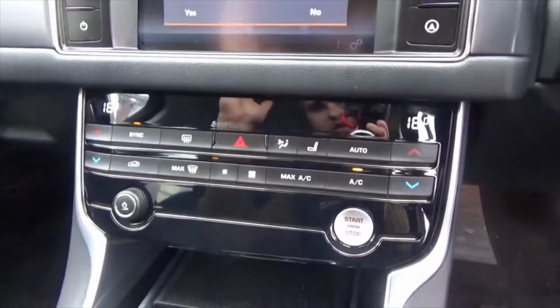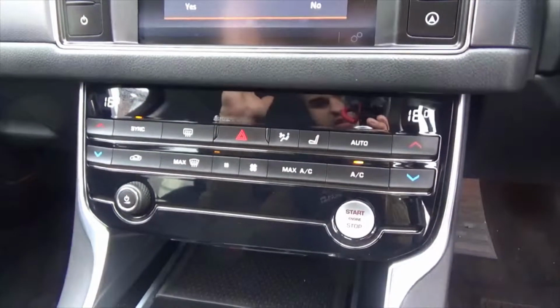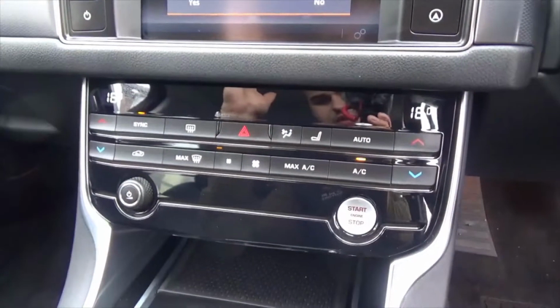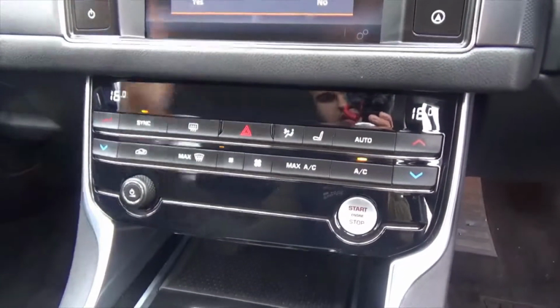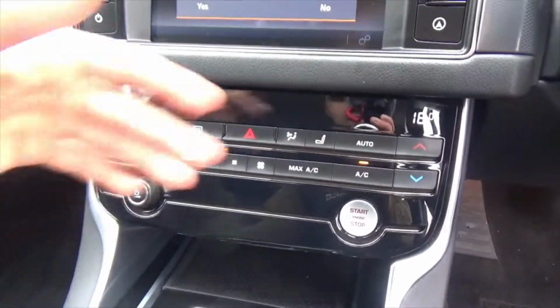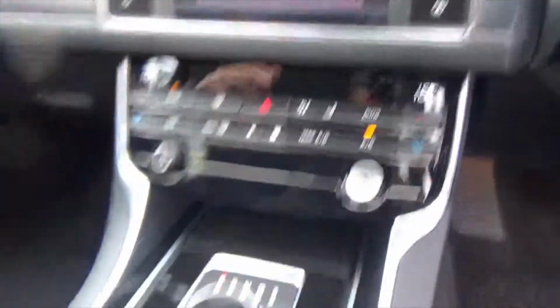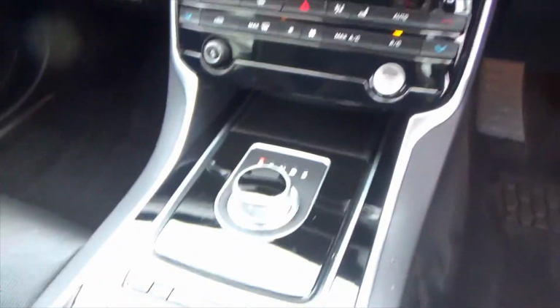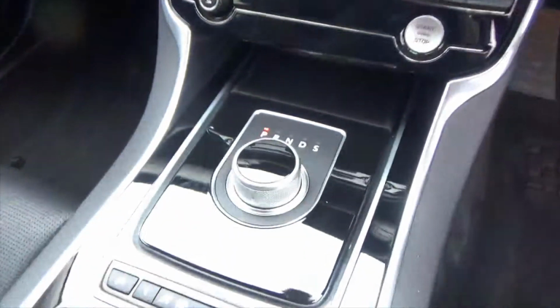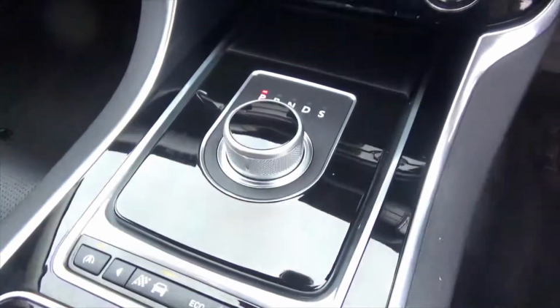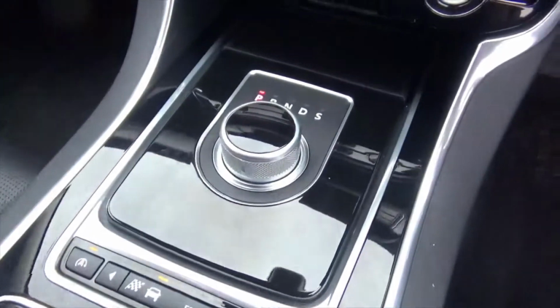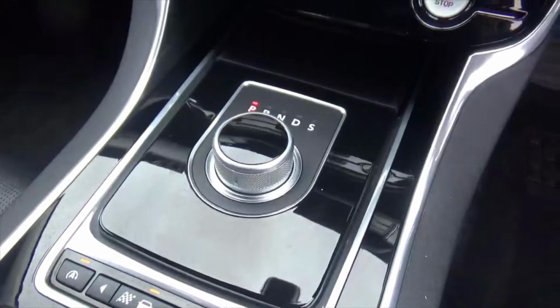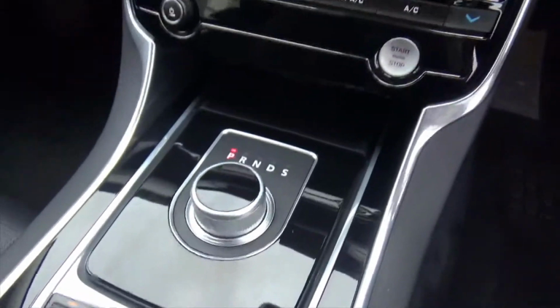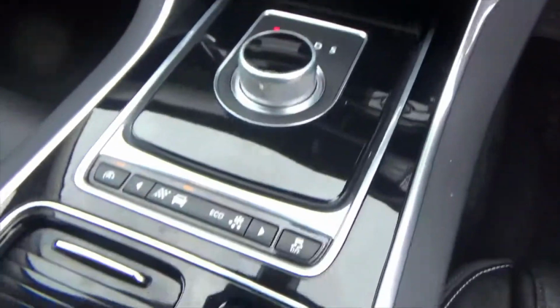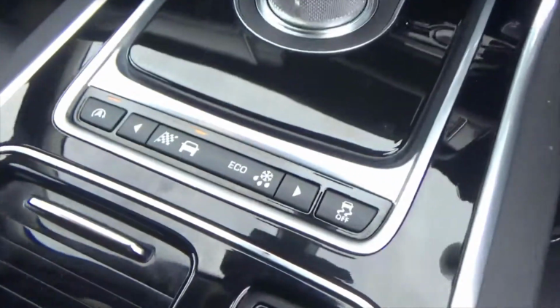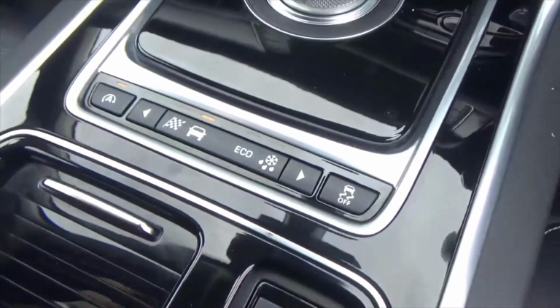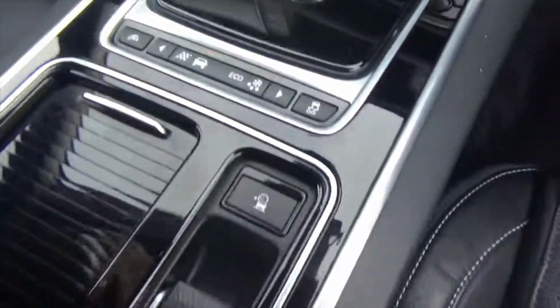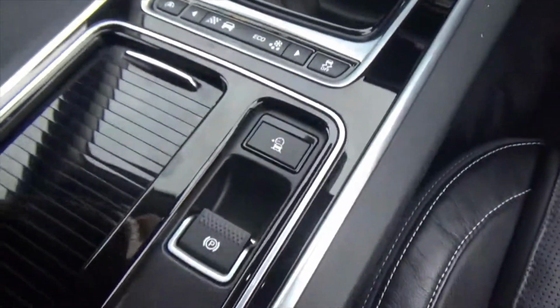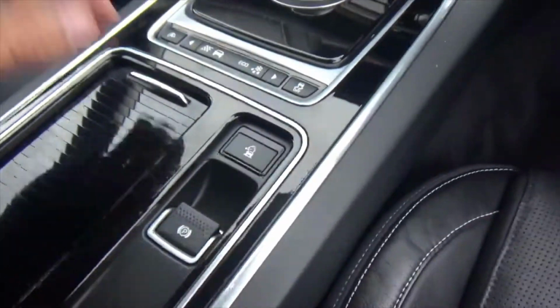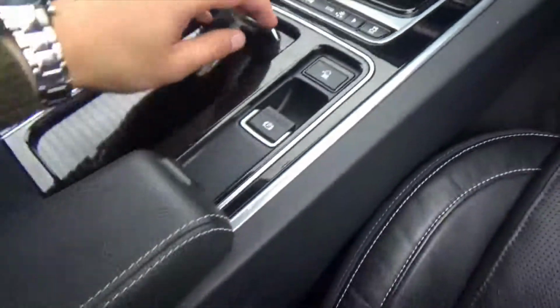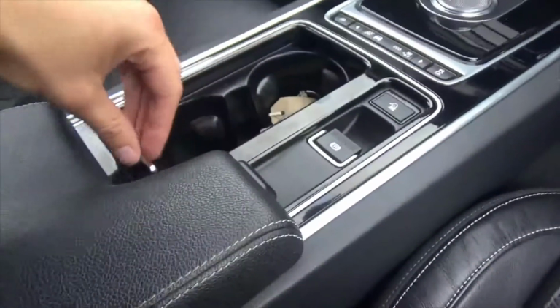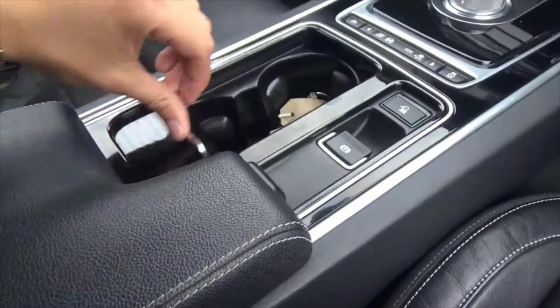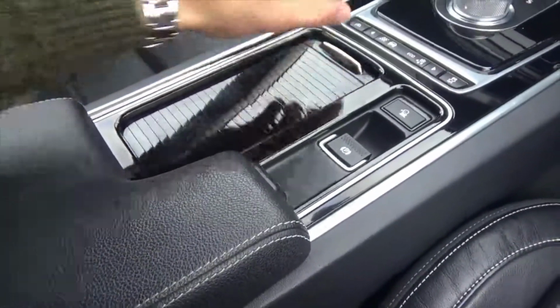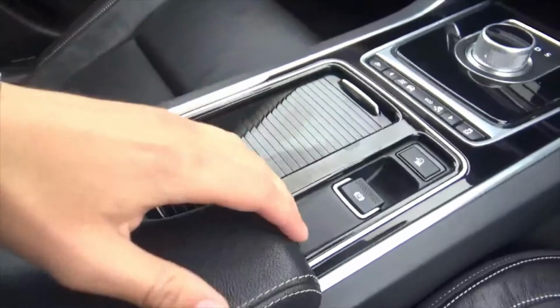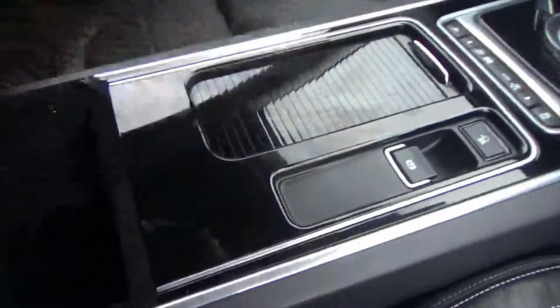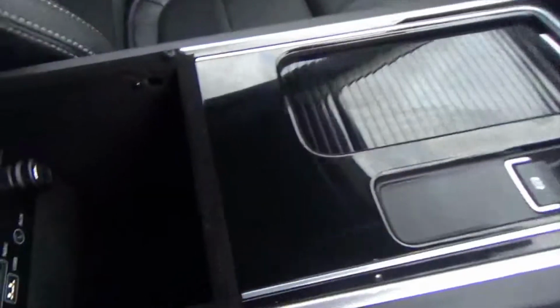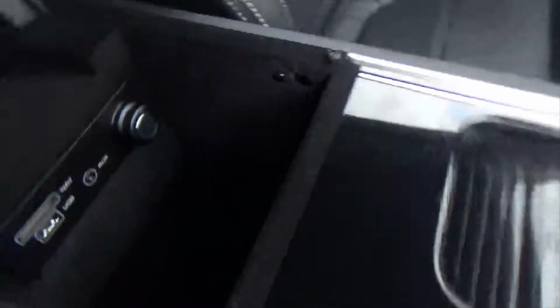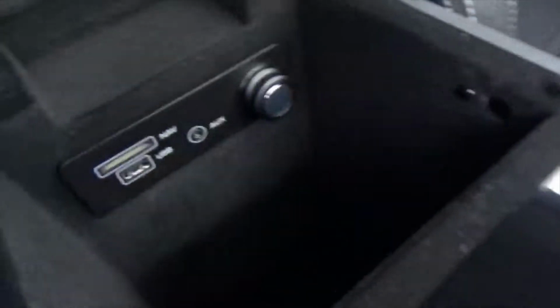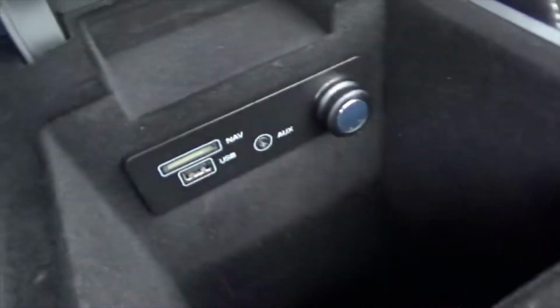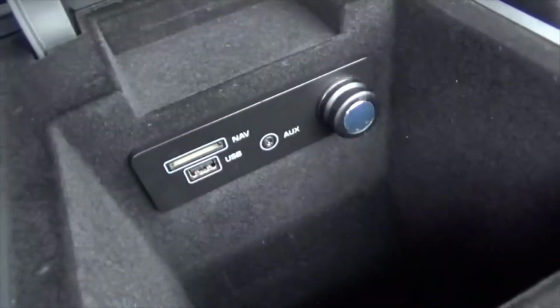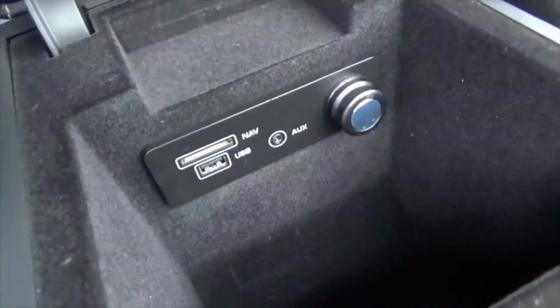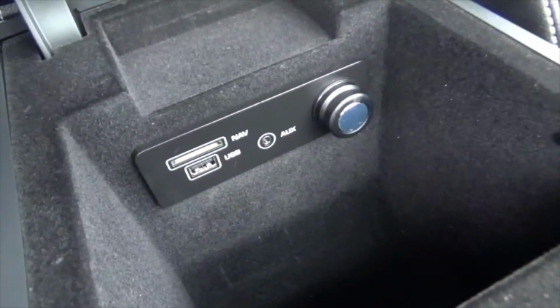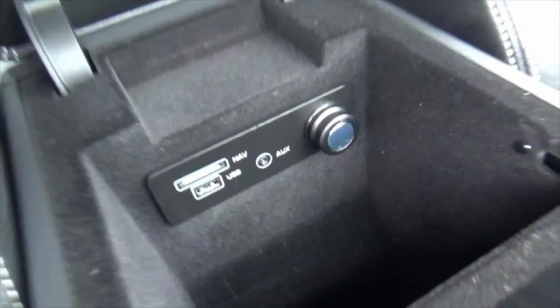There are all the switches there as well. It's got a silky smooth automatic gearbox with all your drive selects, cup holders, and a central armrest with USB, aux, and SD connectivity.